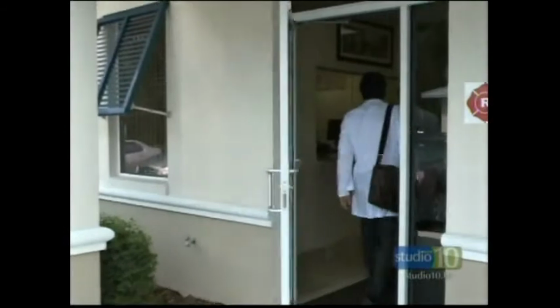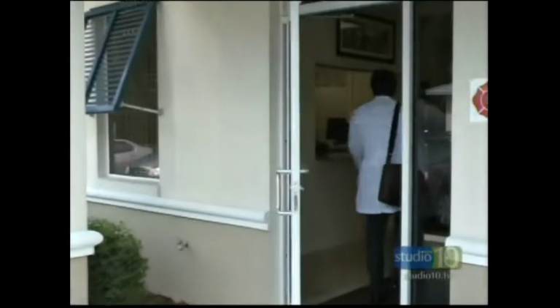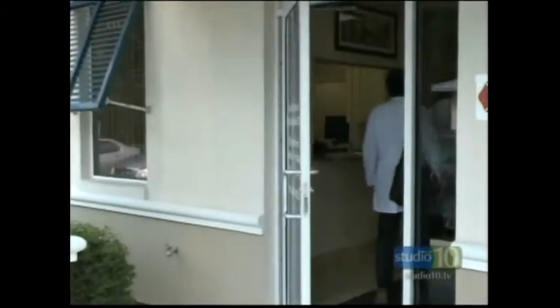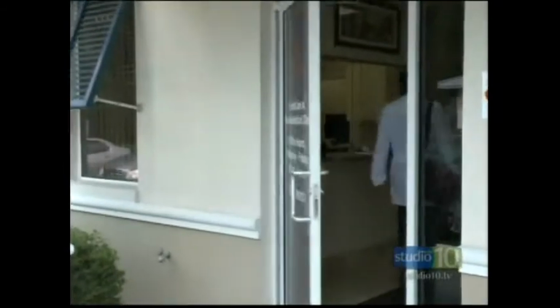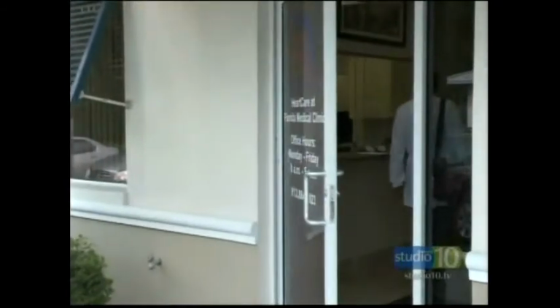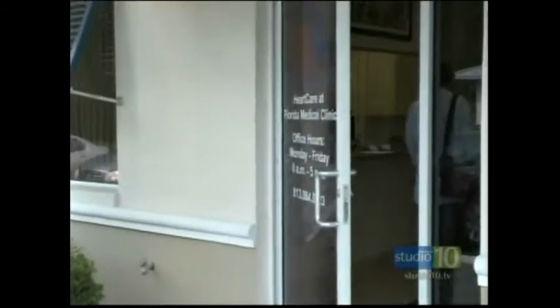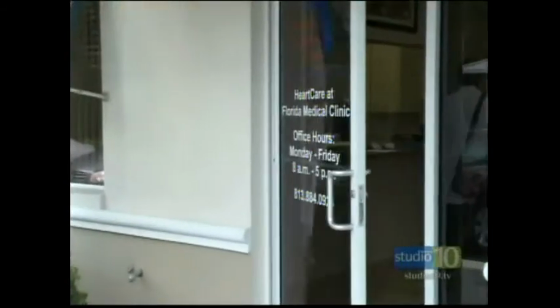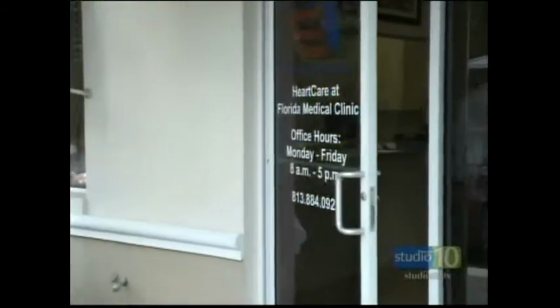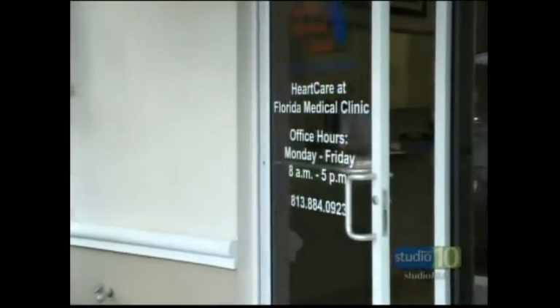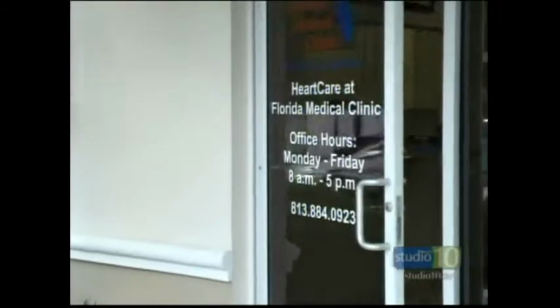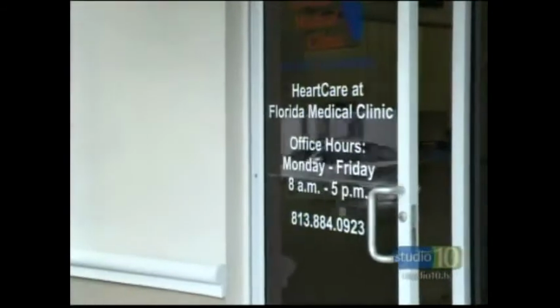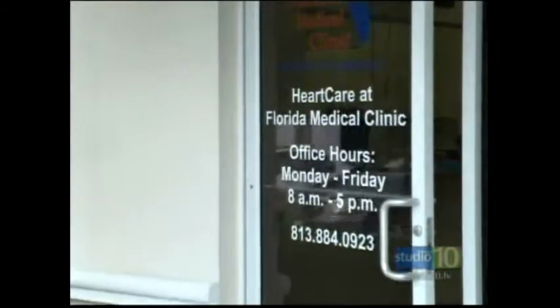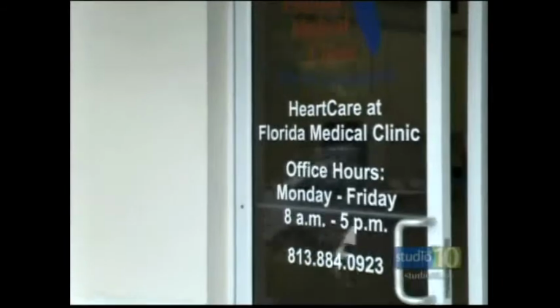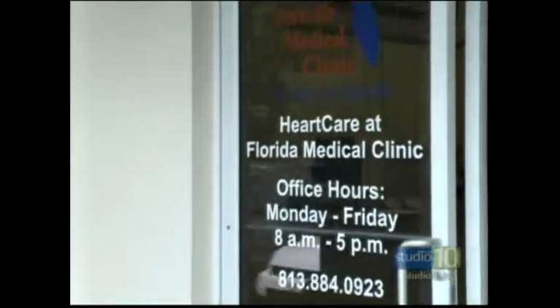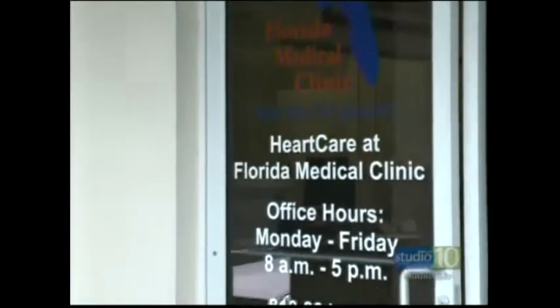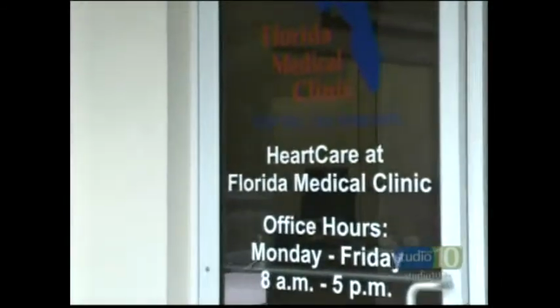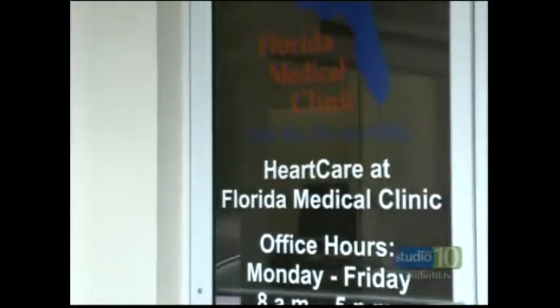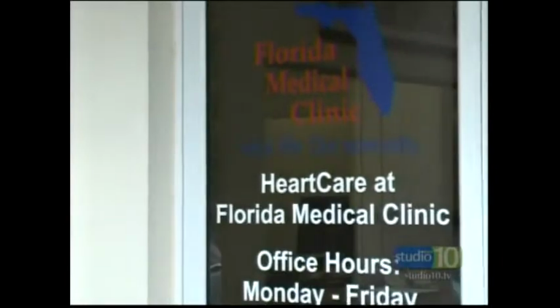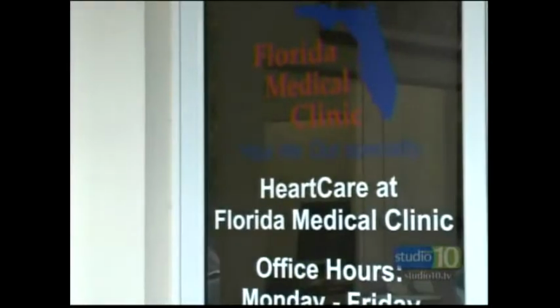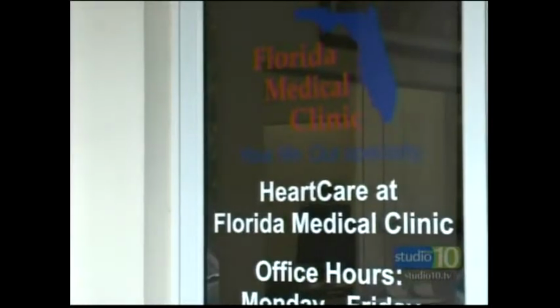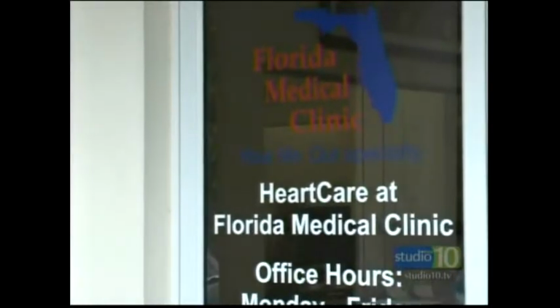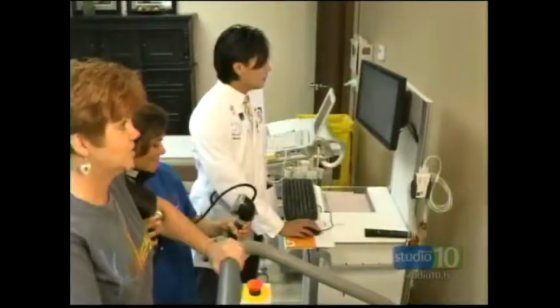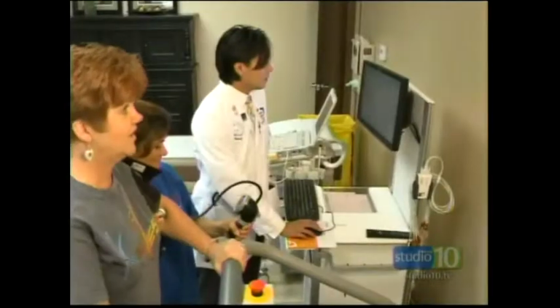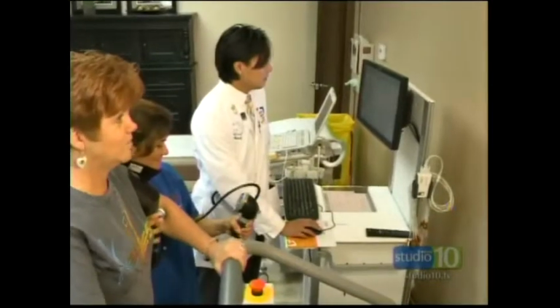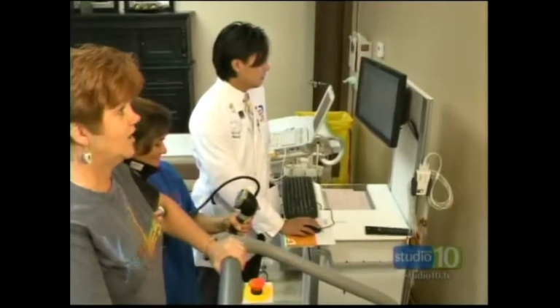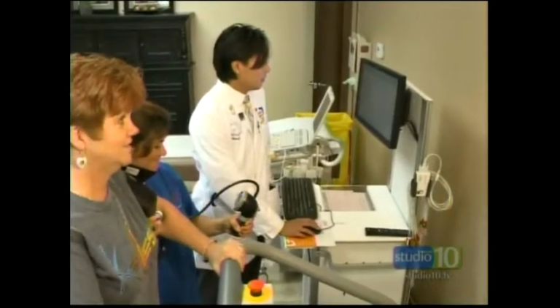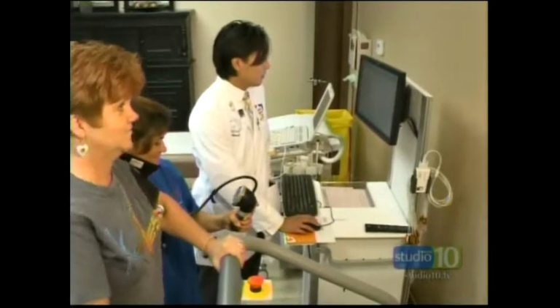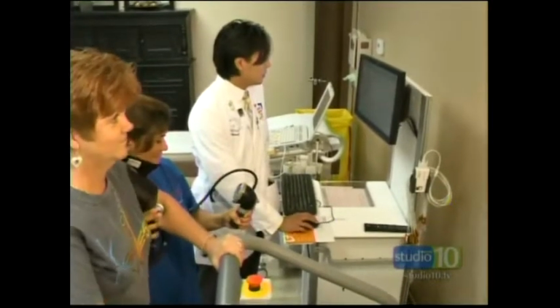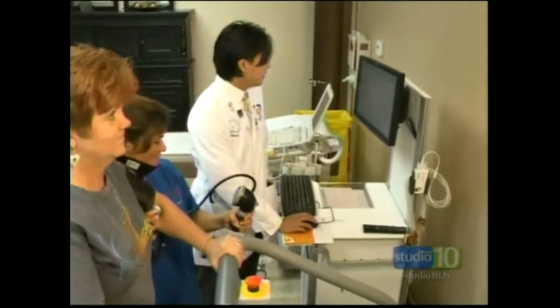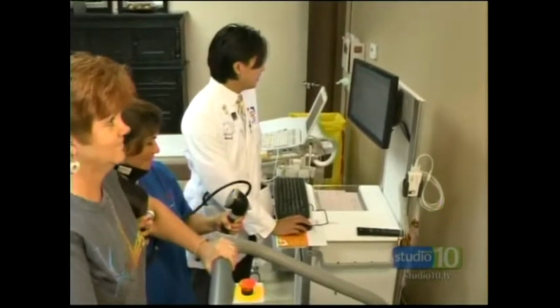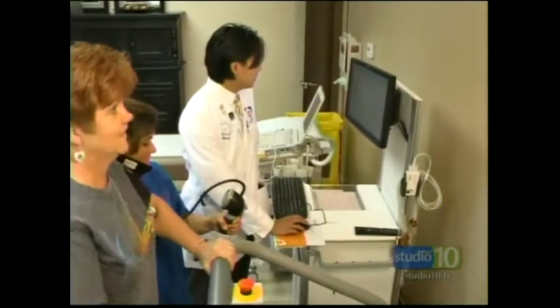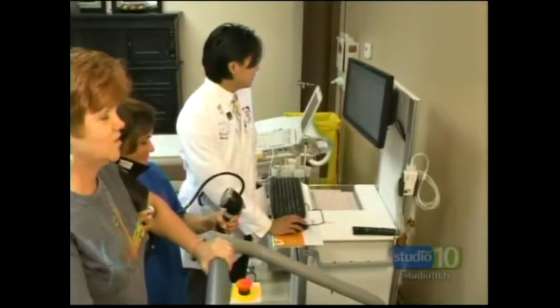You can take your blood pressure on your ankles? You absolutely can. And certainly, if there's any difference in those blood pressure readings, then that's a sign that there might be blockages somewhere in the leg arteries.